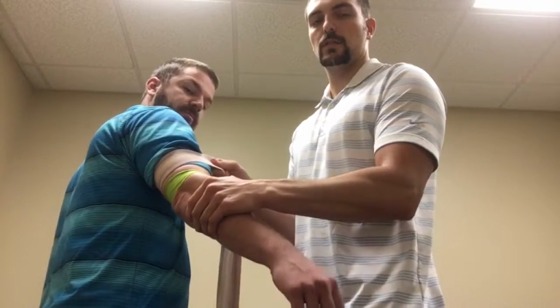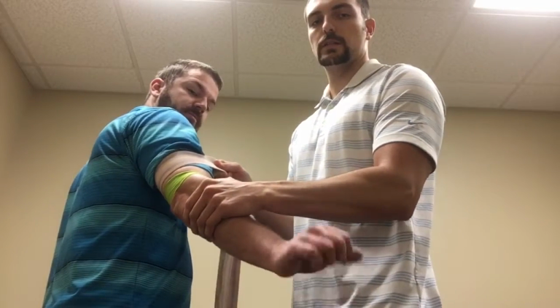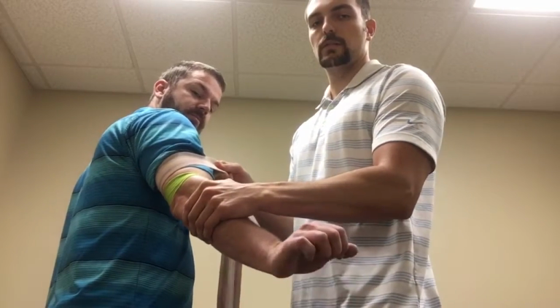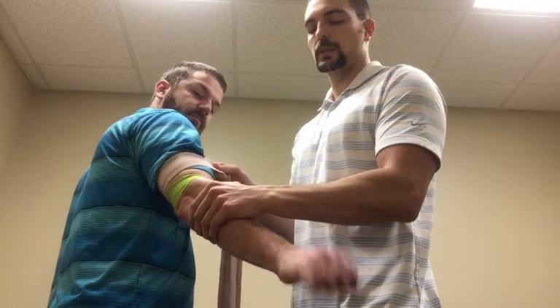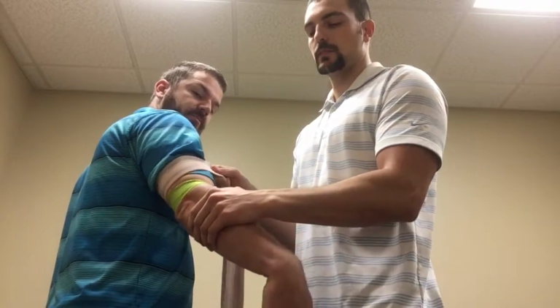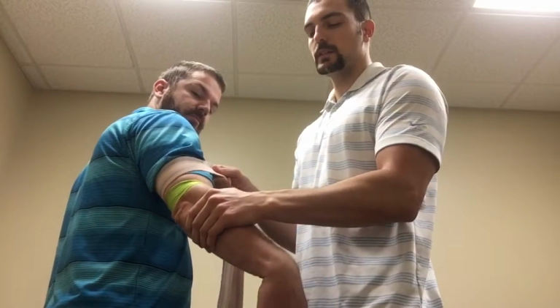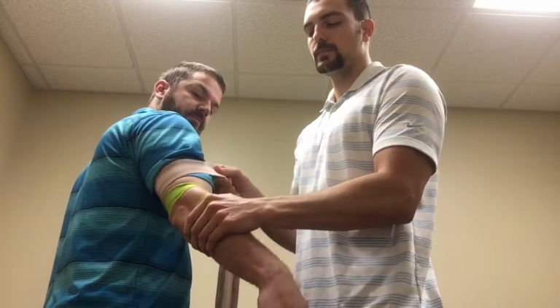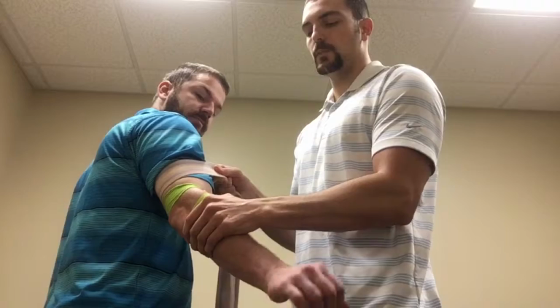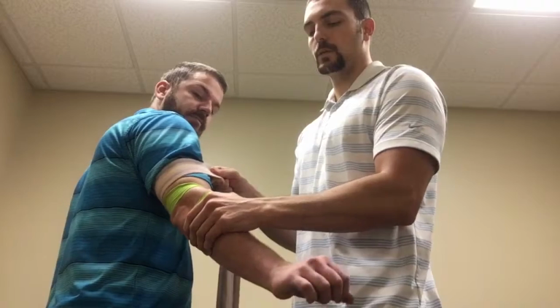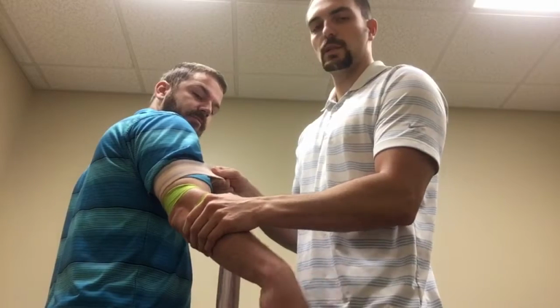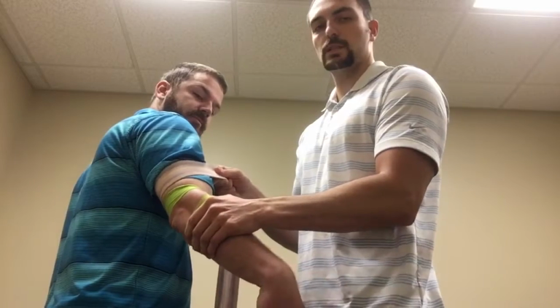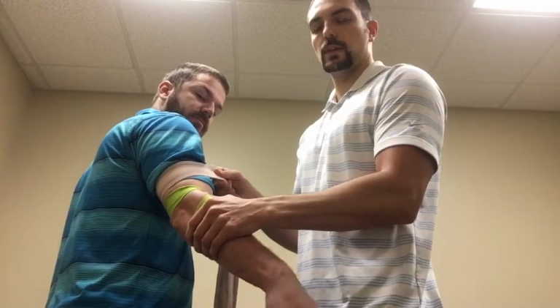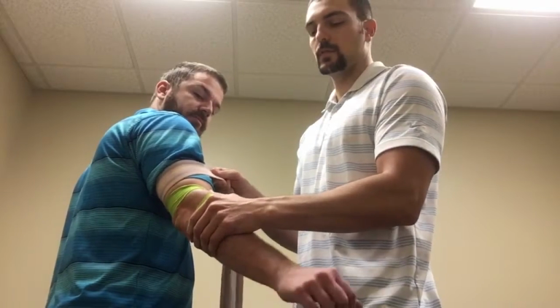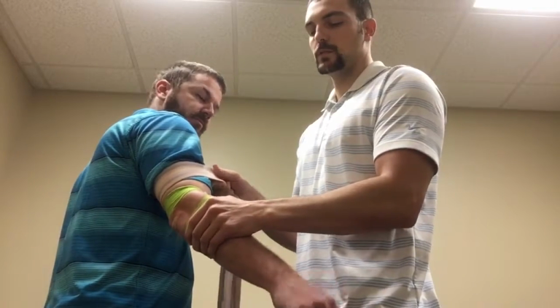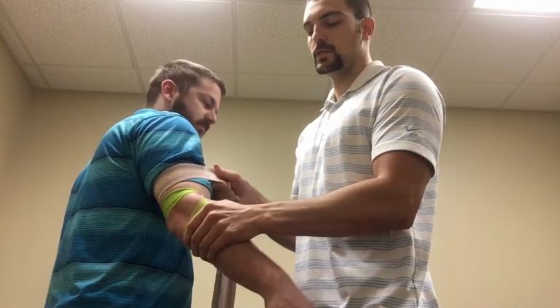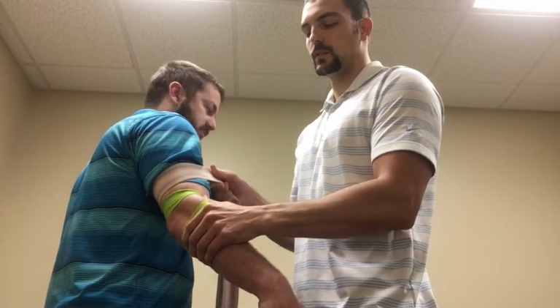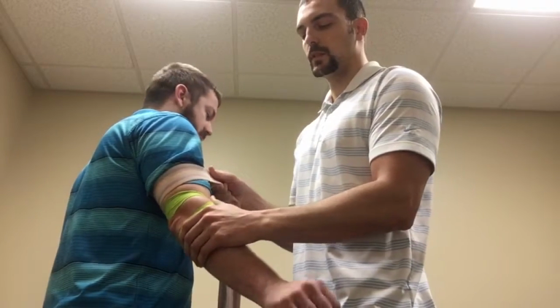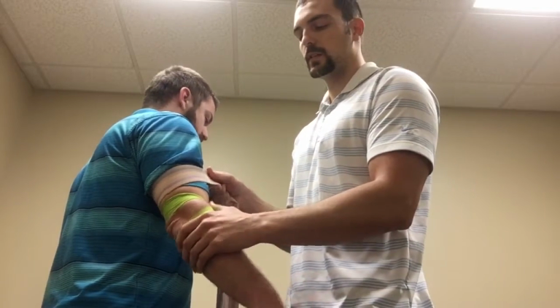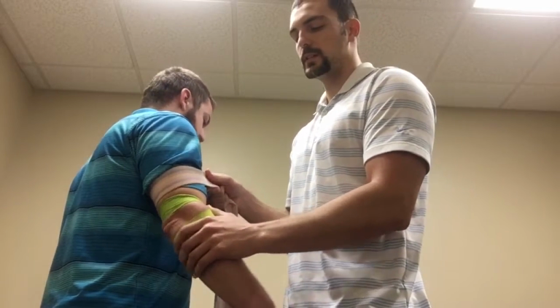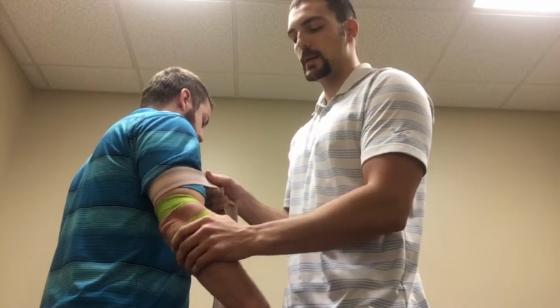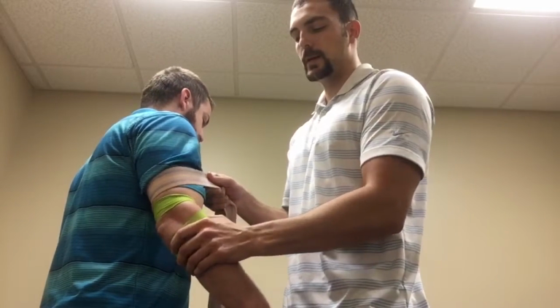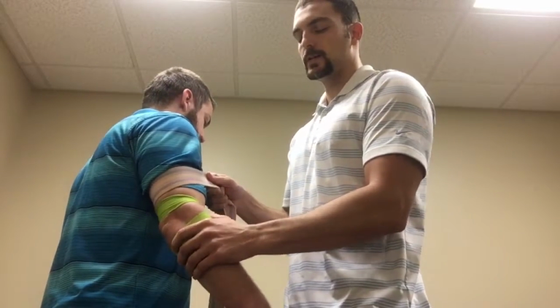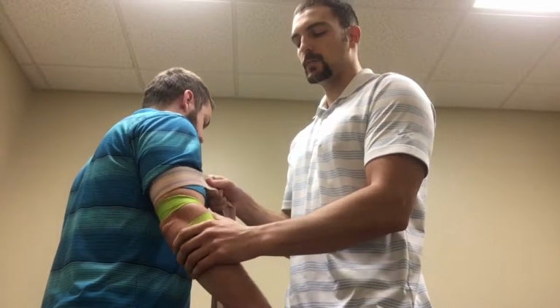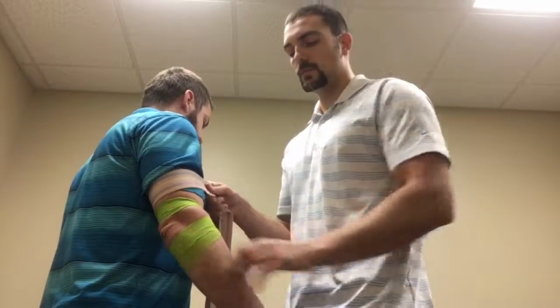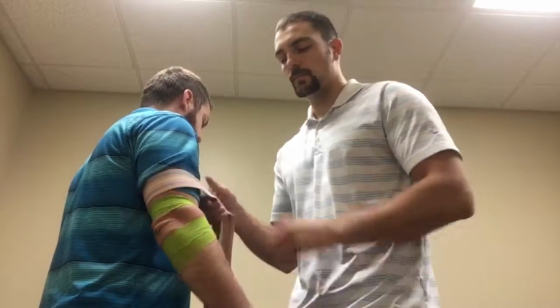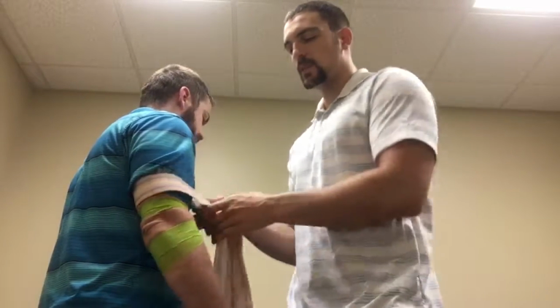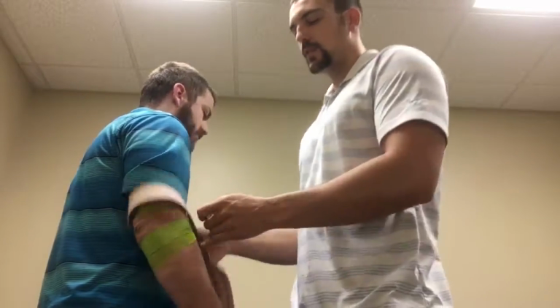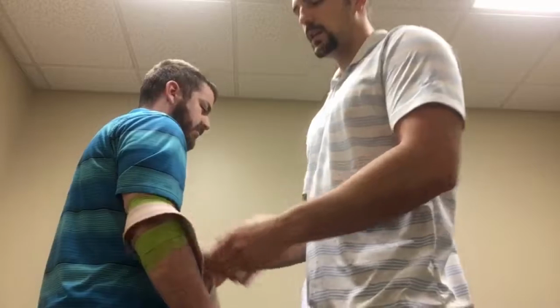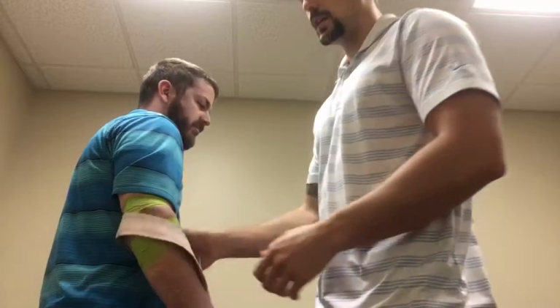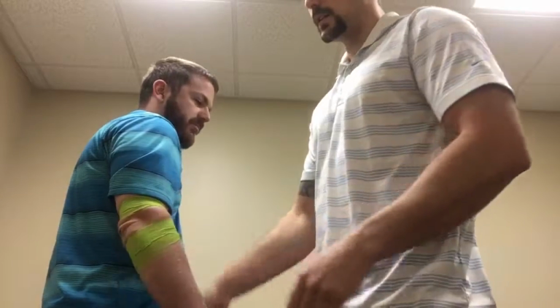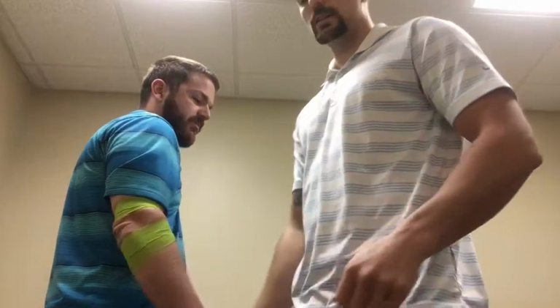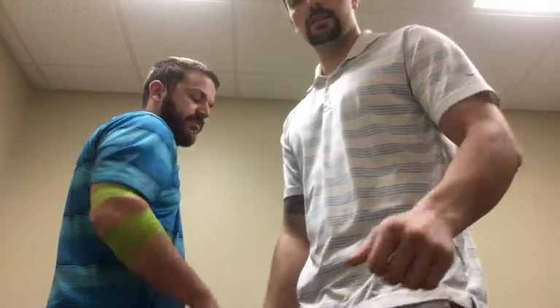I can also ask my patient to extend and flex the wrist while I'm doing this, if either of those motions further decreases symptoms. And that's how you do it.